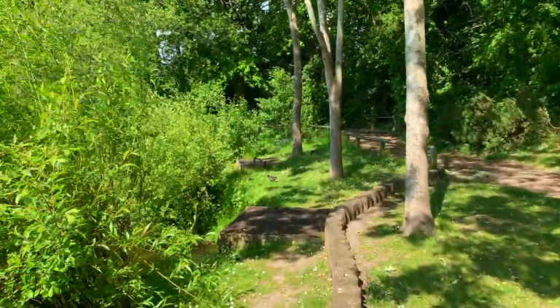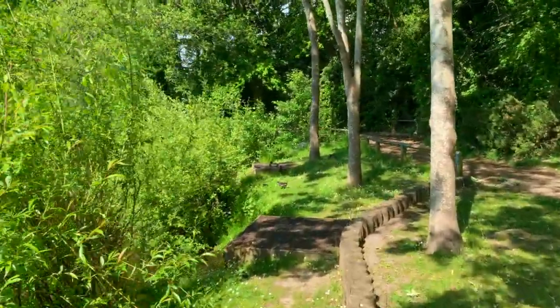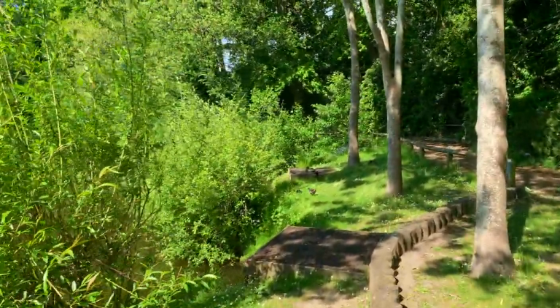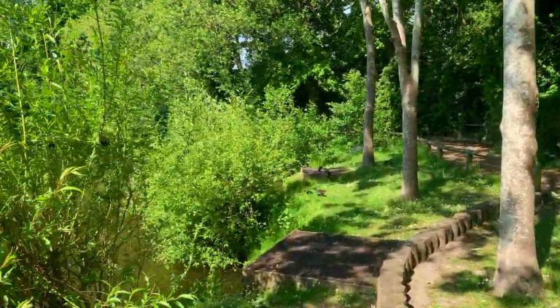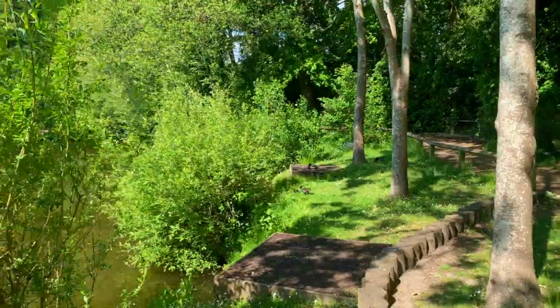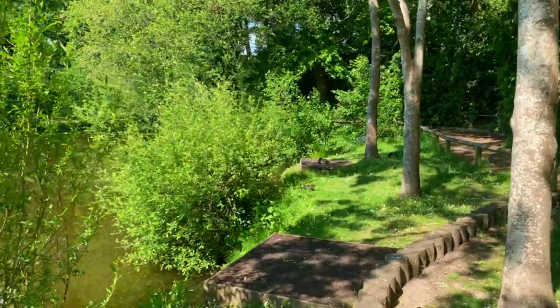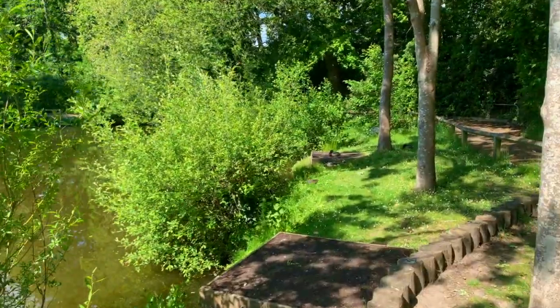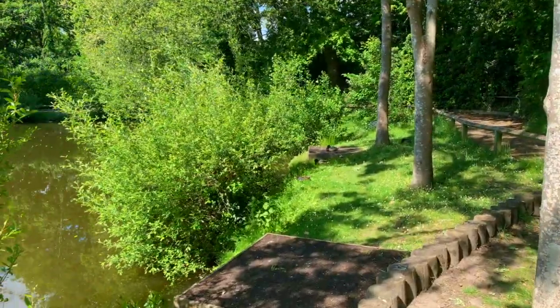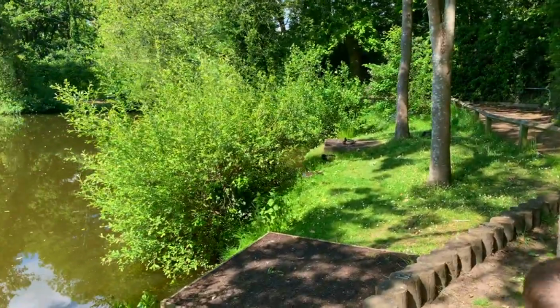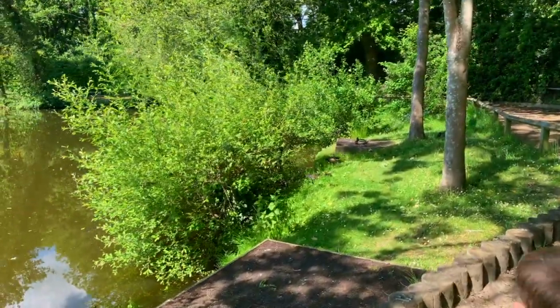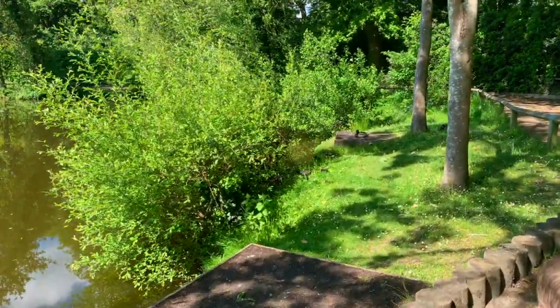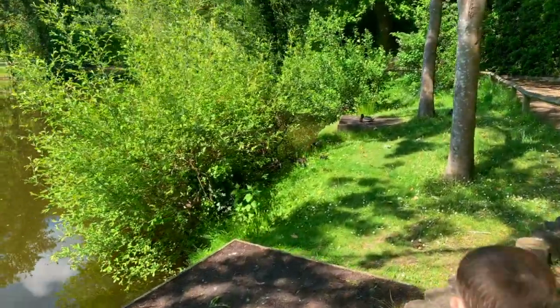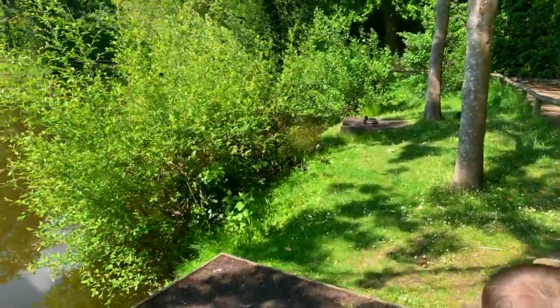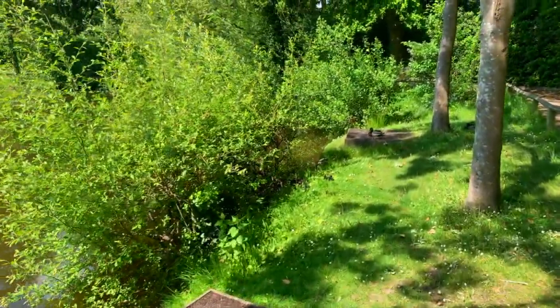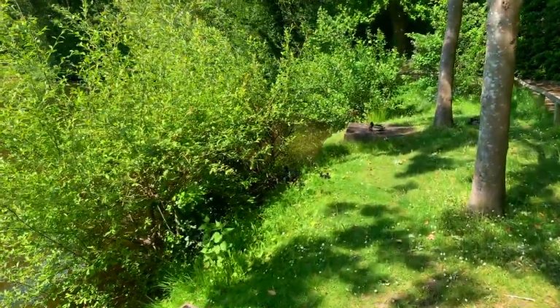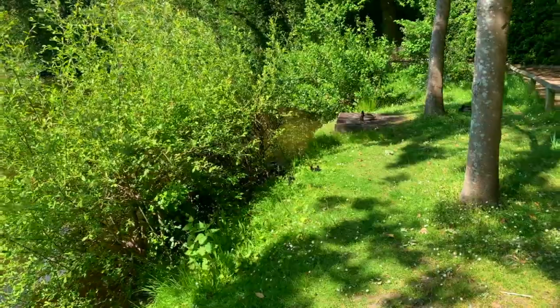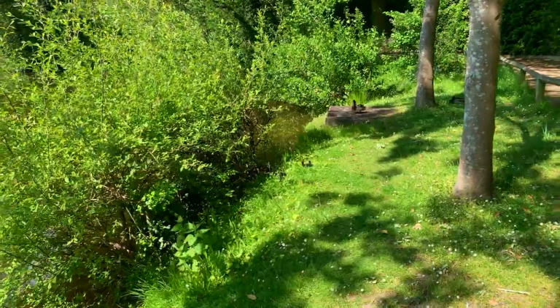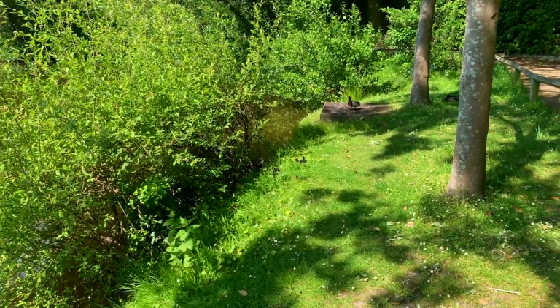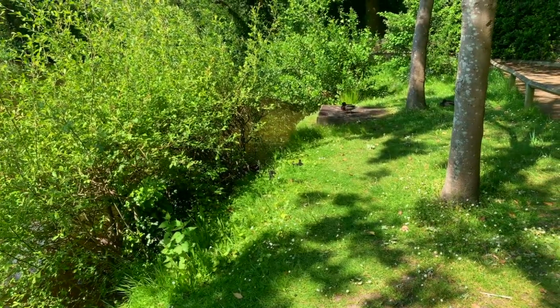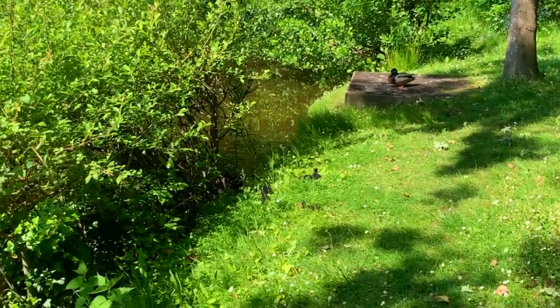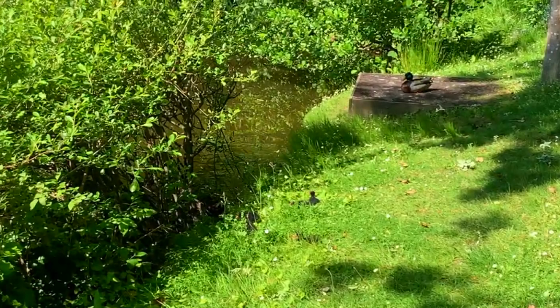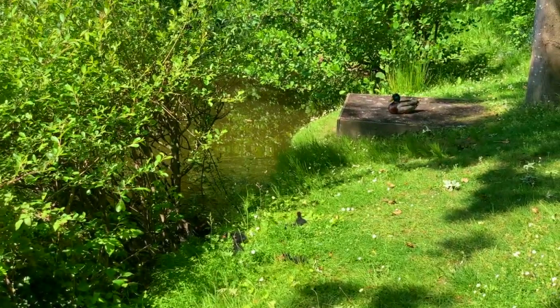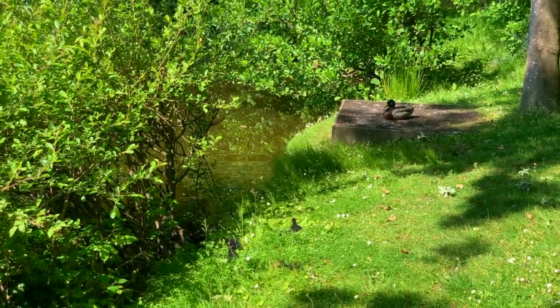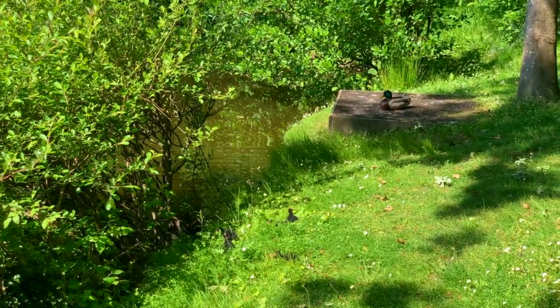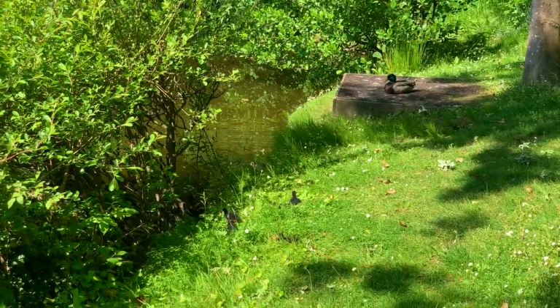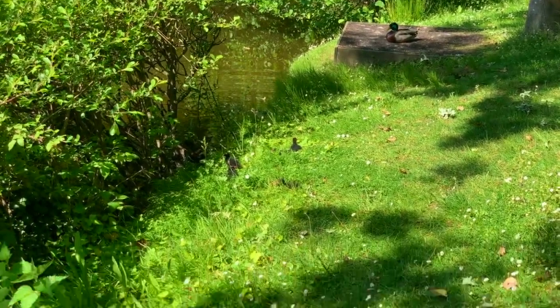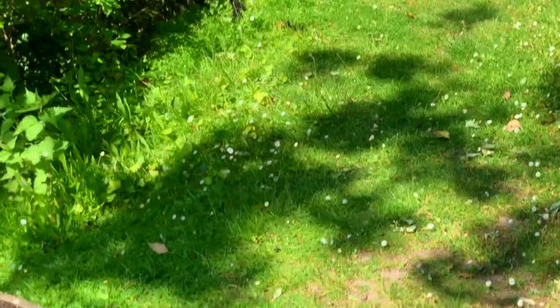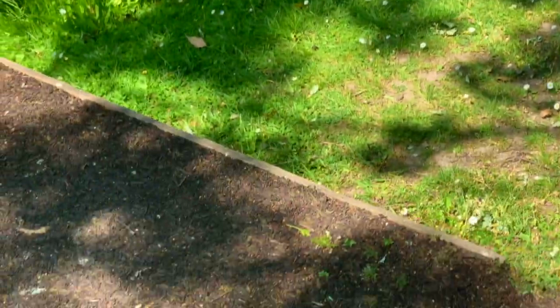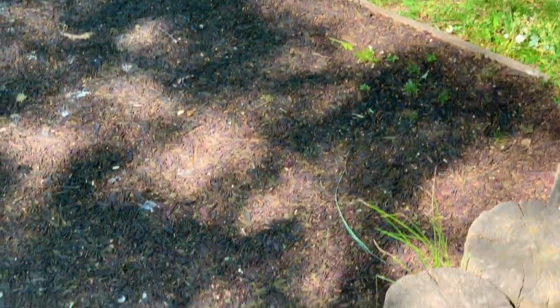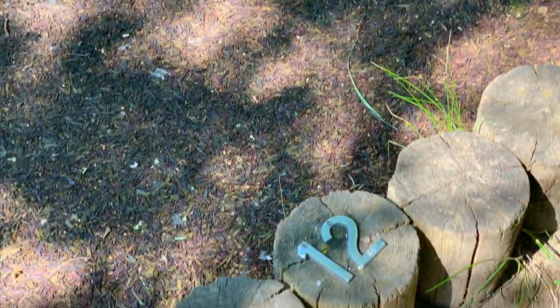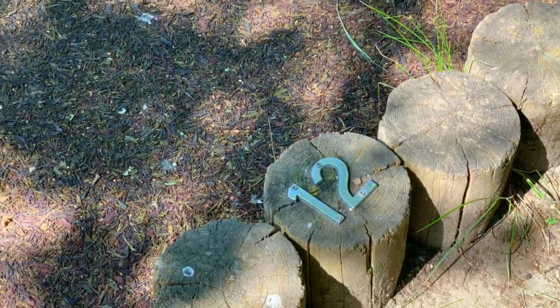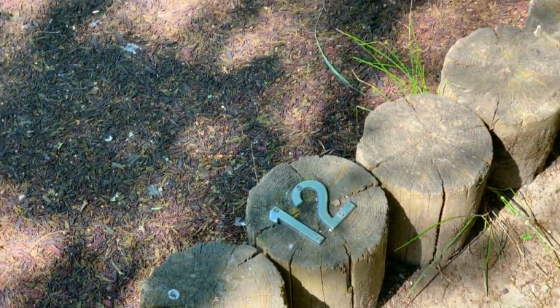Look, the ducks are resting! Look at the mommy baby bird! Look at baby birds! Can you see the baby birds? 12! And you found 12!